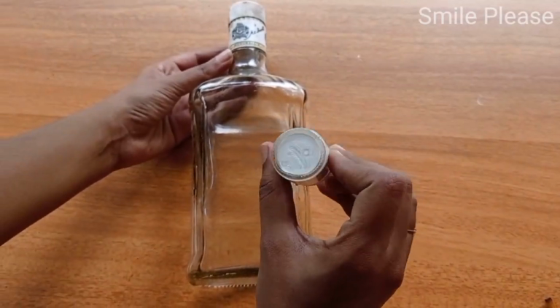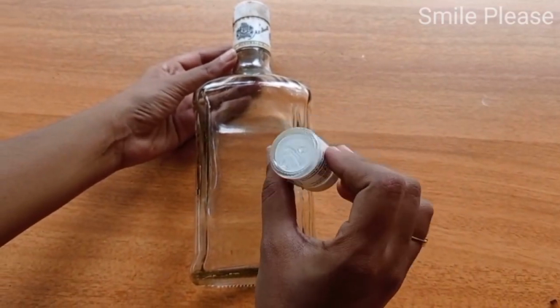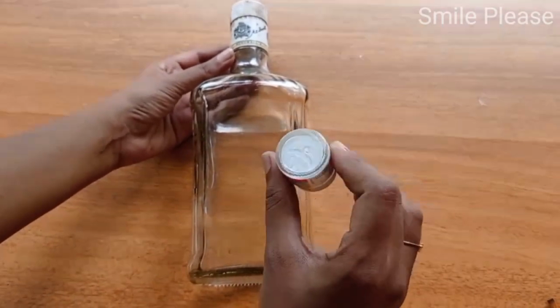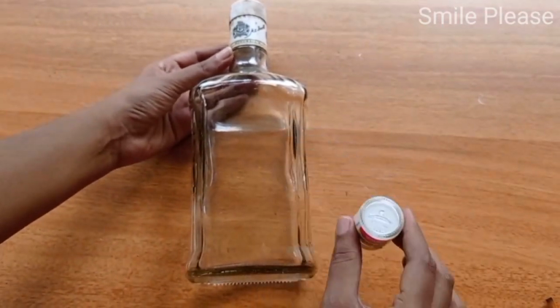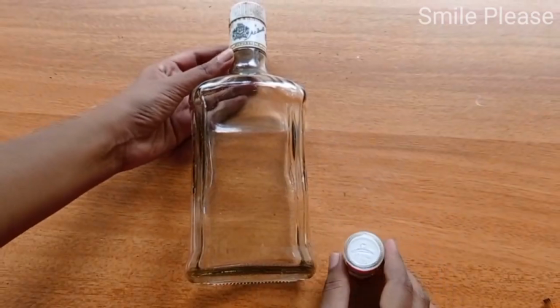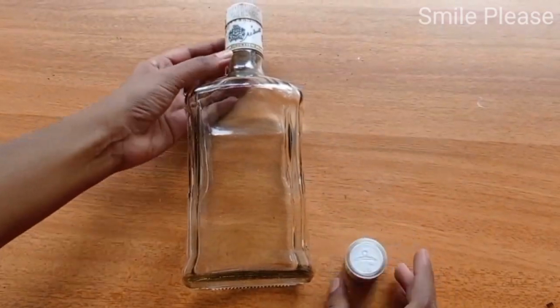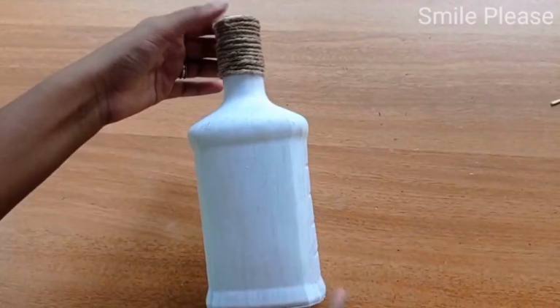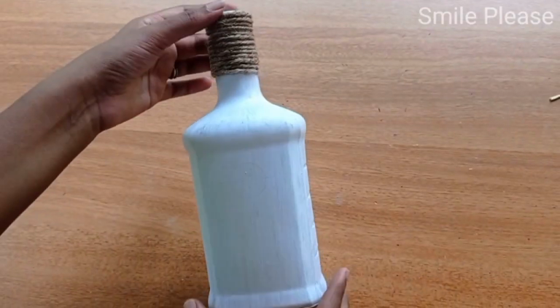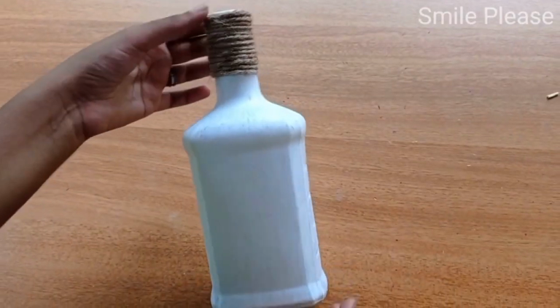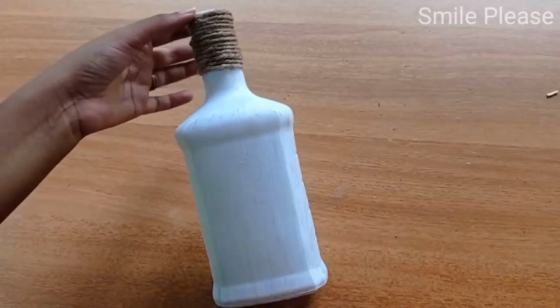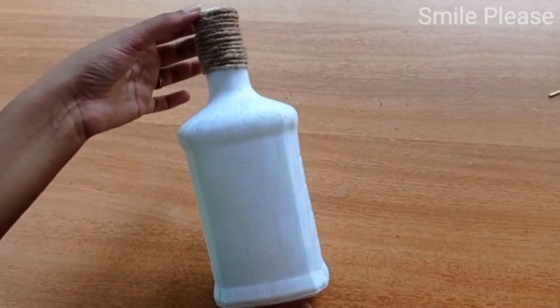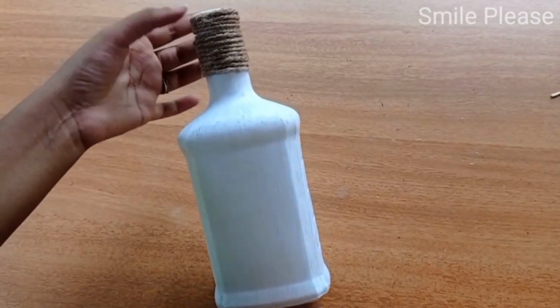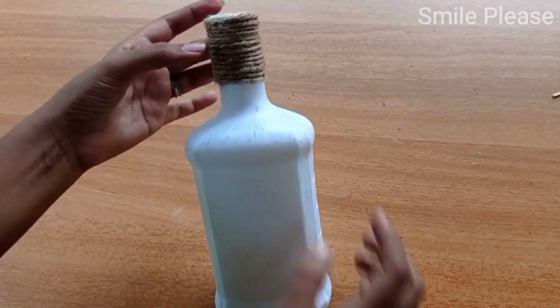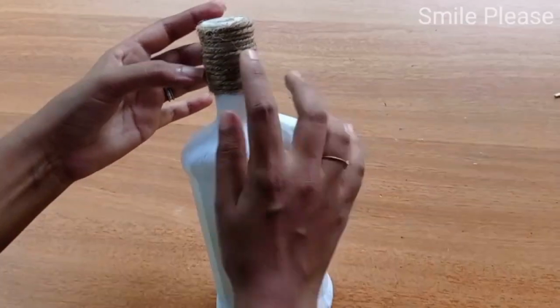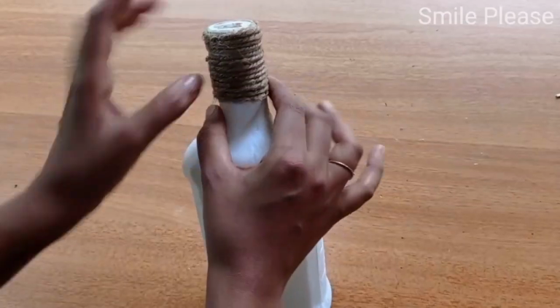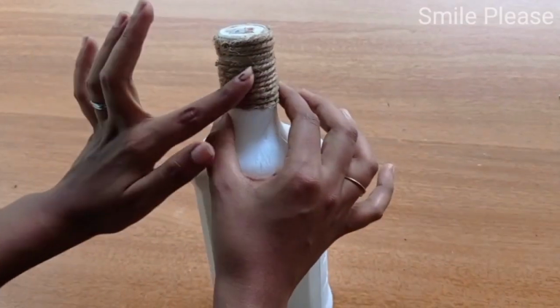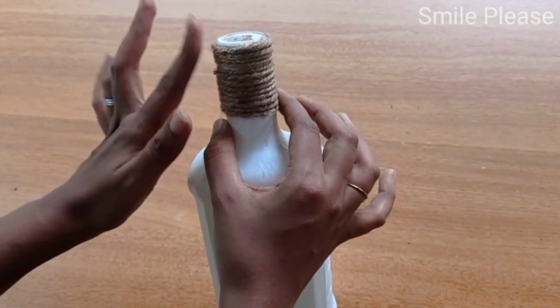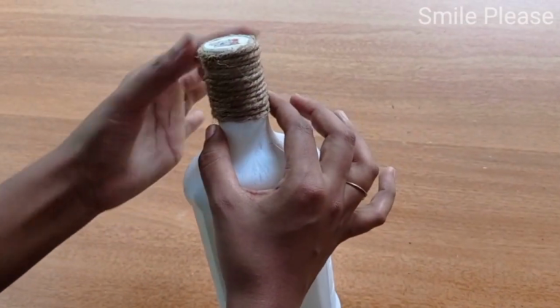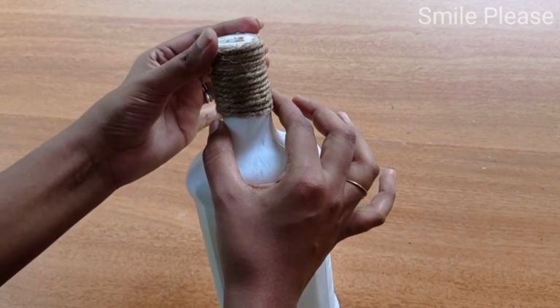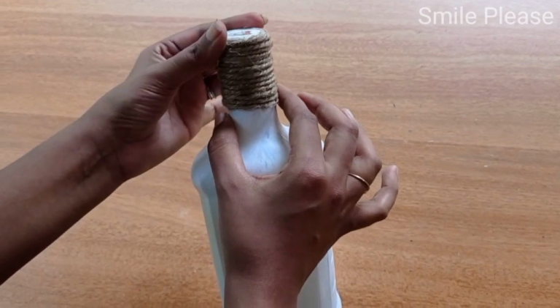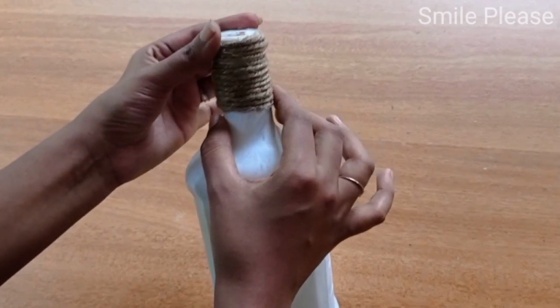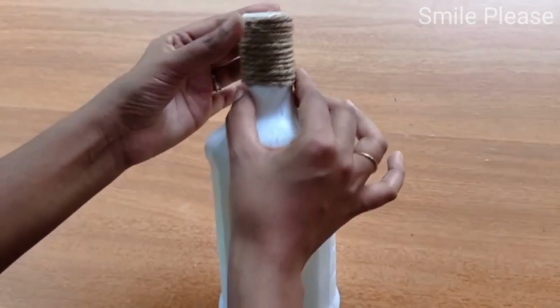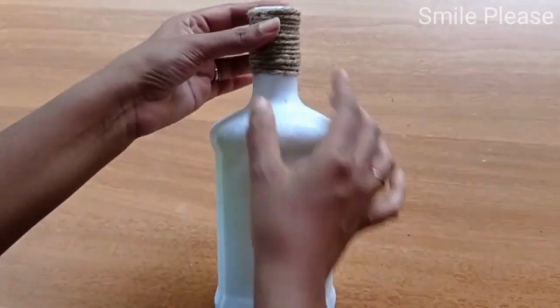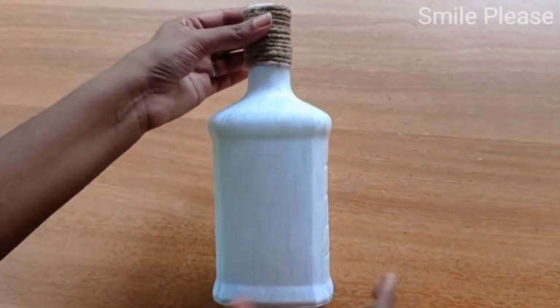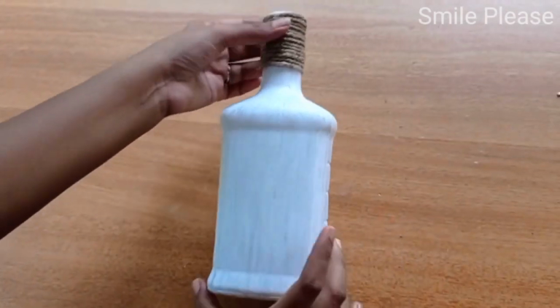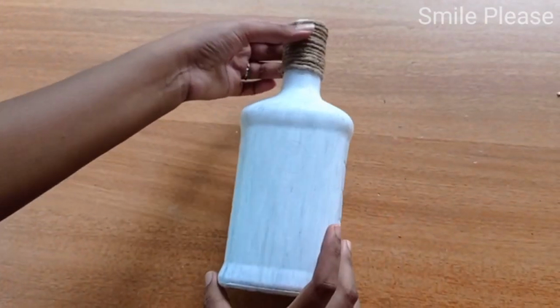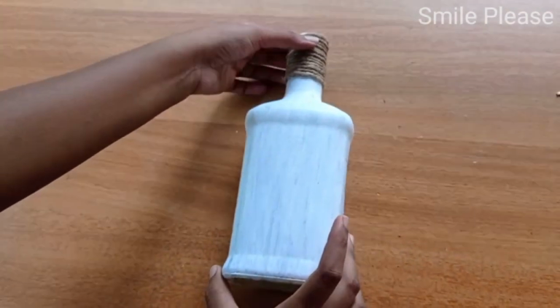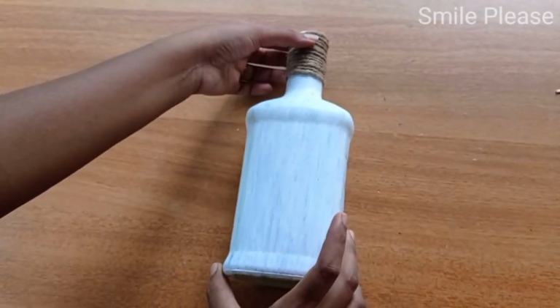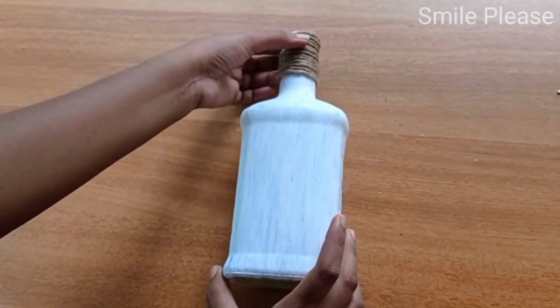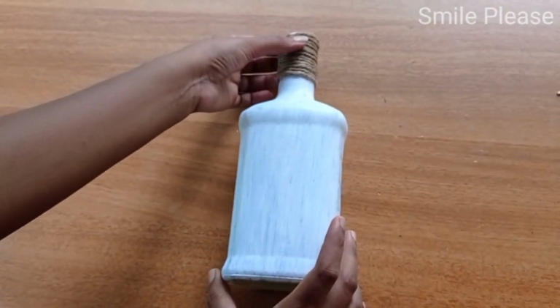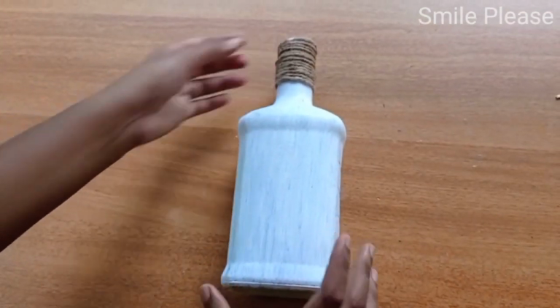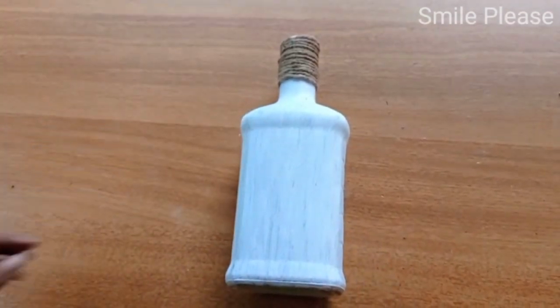I am using a base coat. I am using two coats. I am using a jute thread with a cap. I am using a bottle.